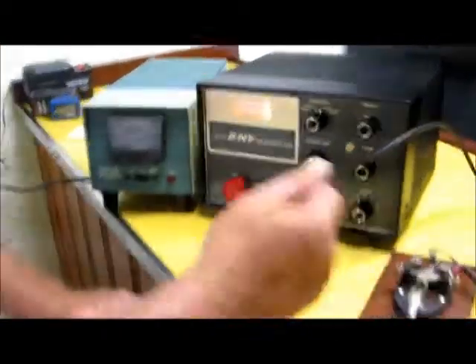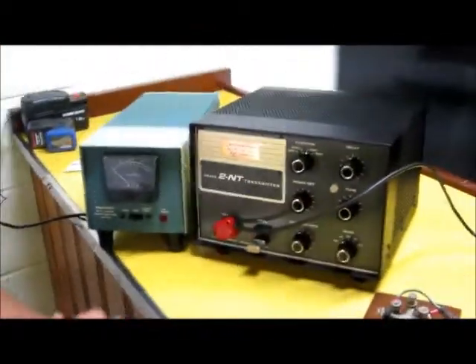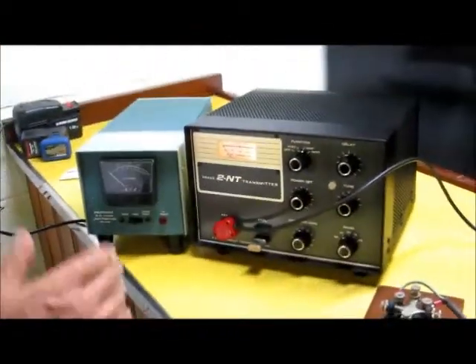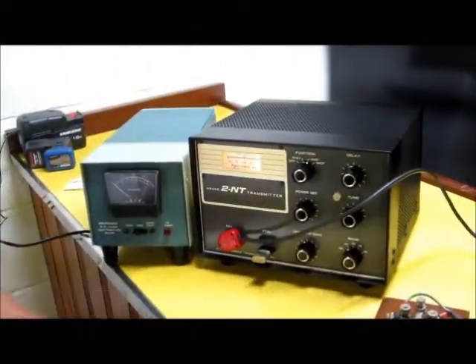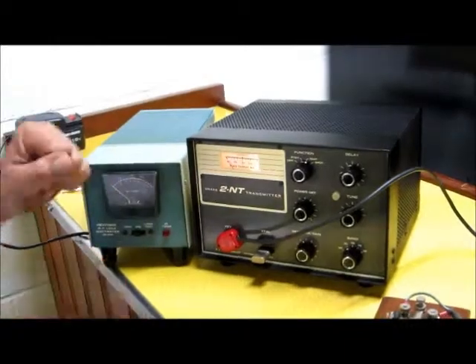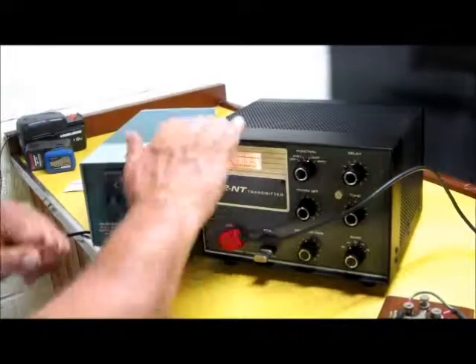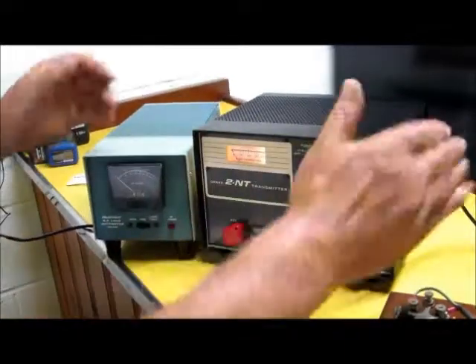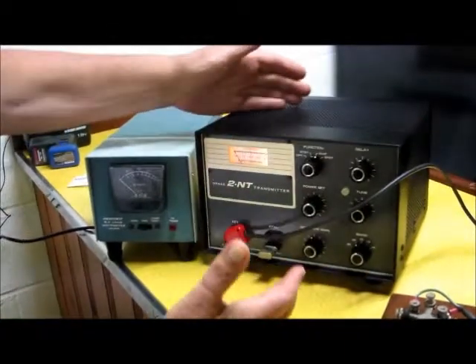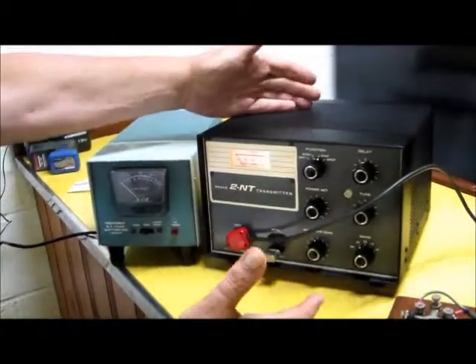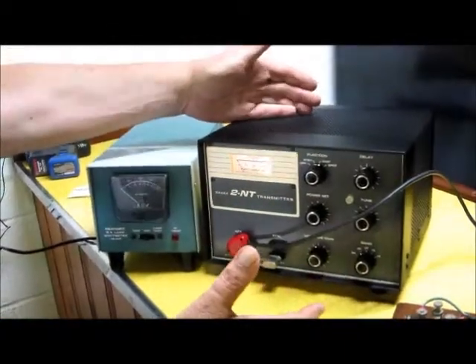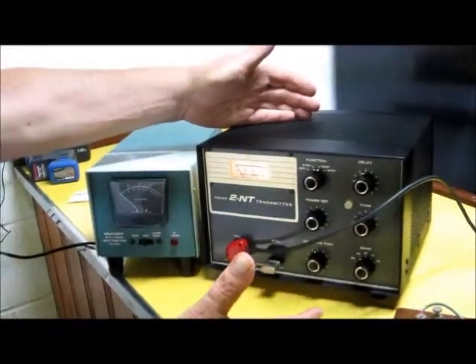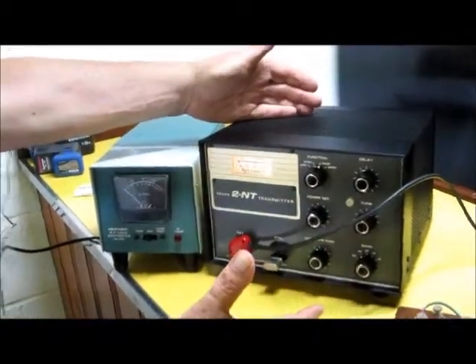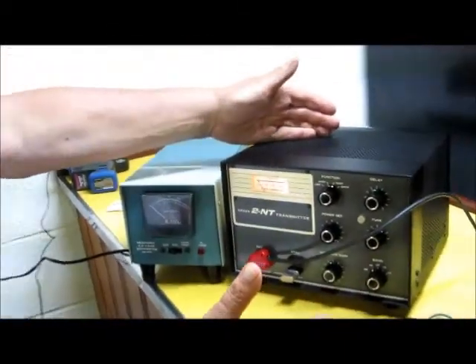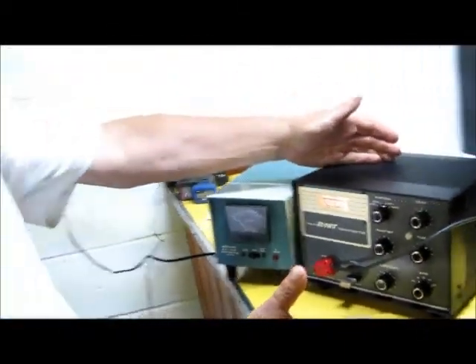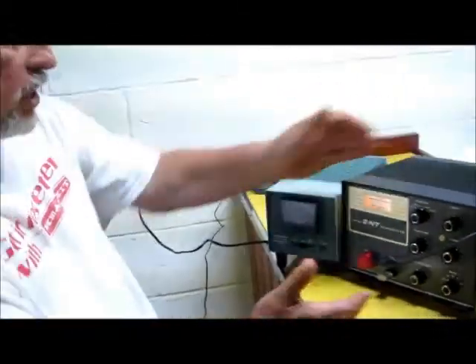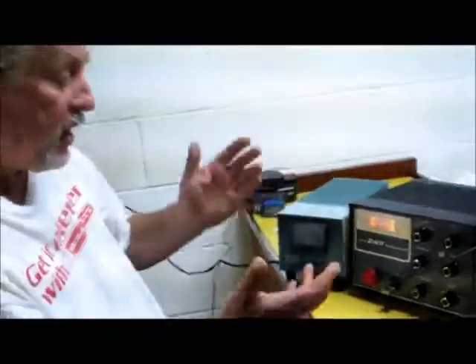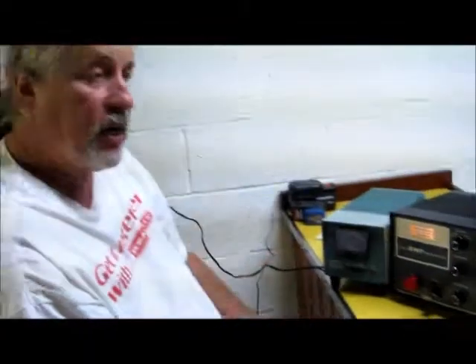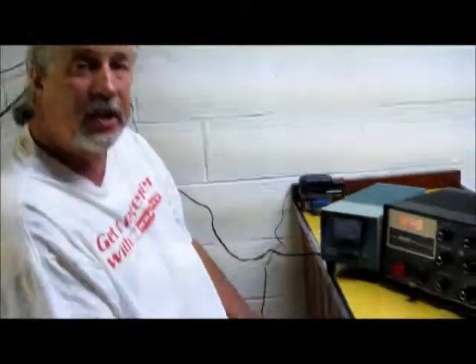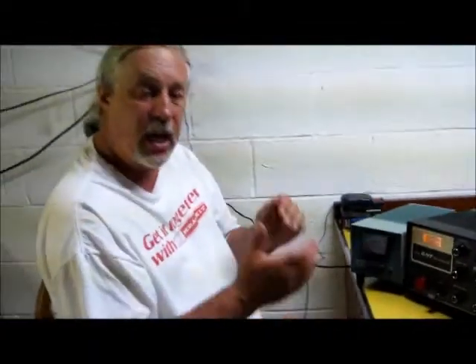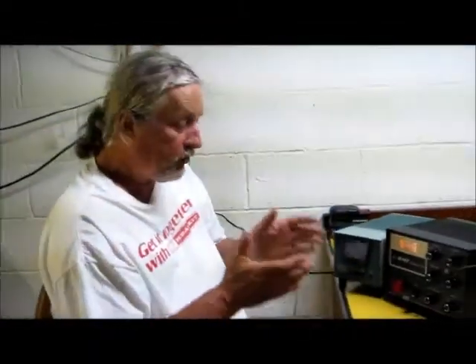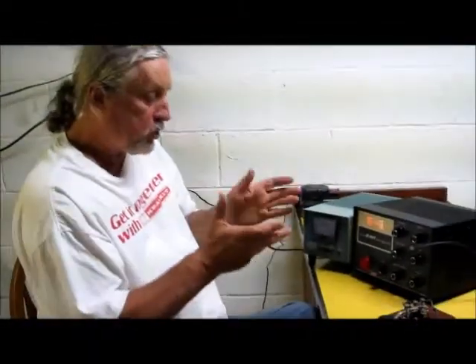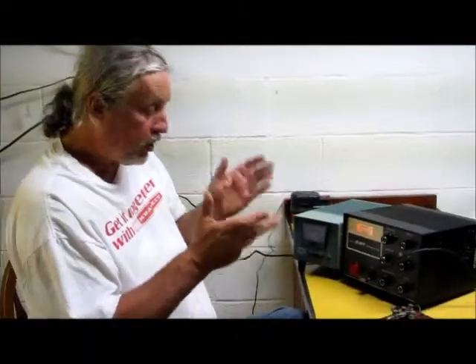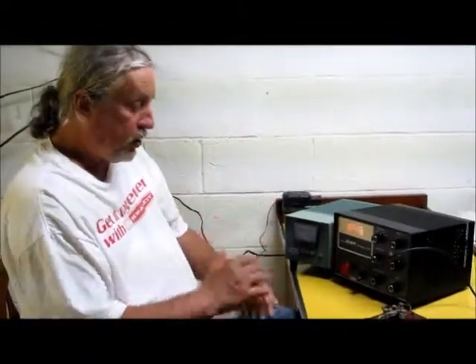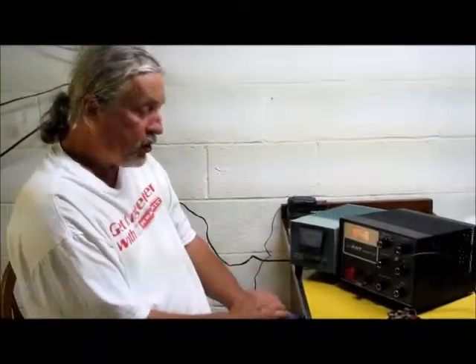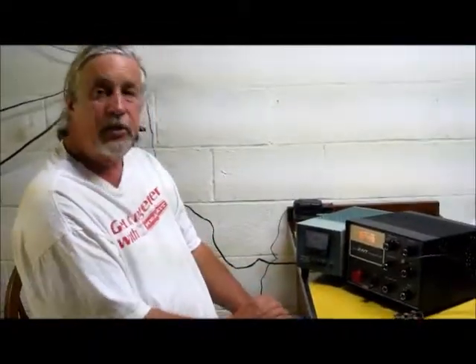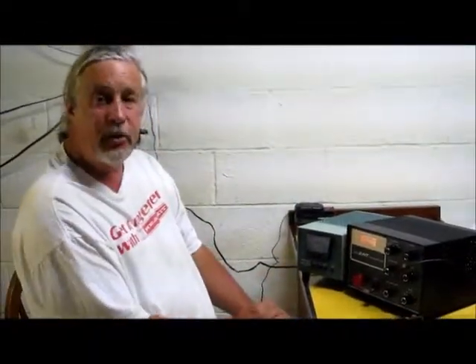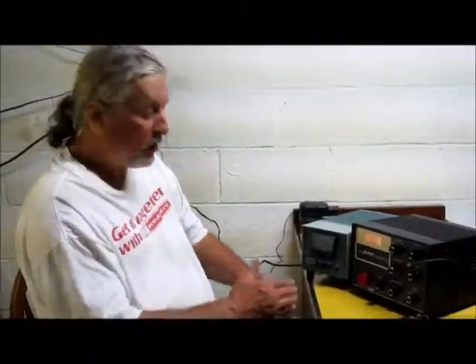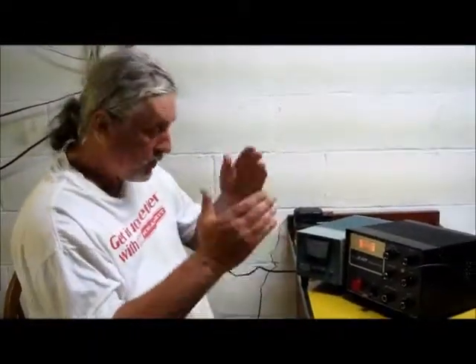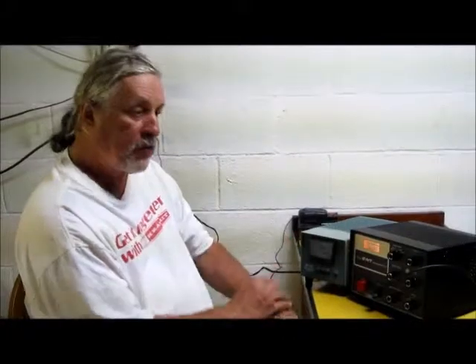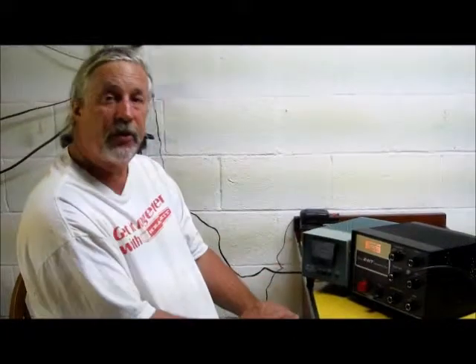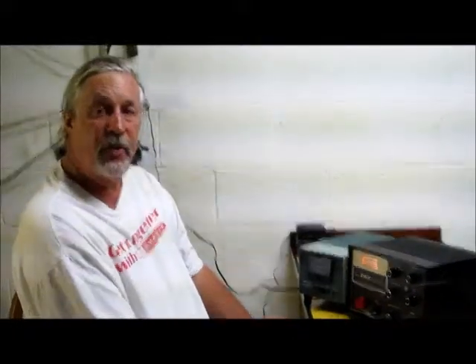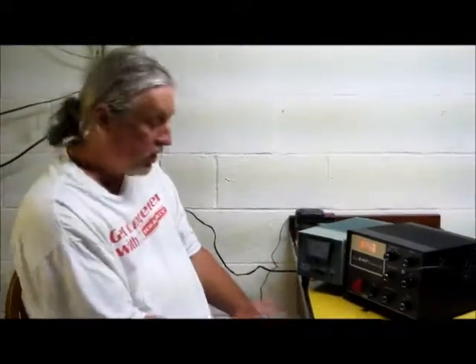So there you have it. She is now a working unit. I did put the case on and so on, and it's all together. Here it is — a beautifully restored Drake 2NT transmitter, which will be around hopefully for another 50 years.